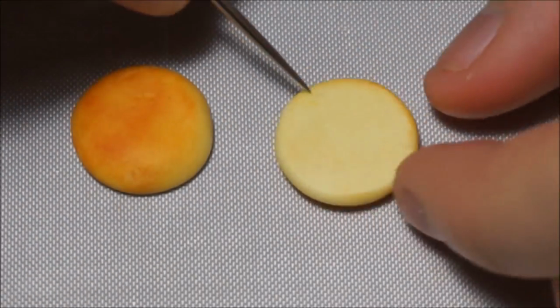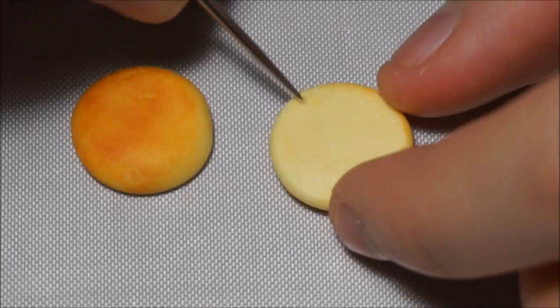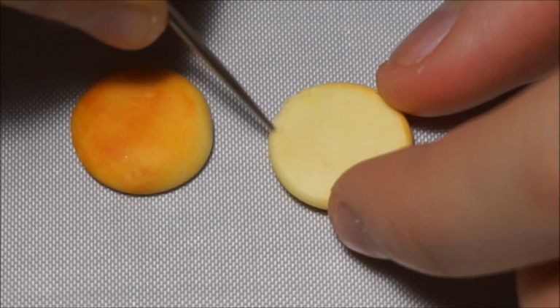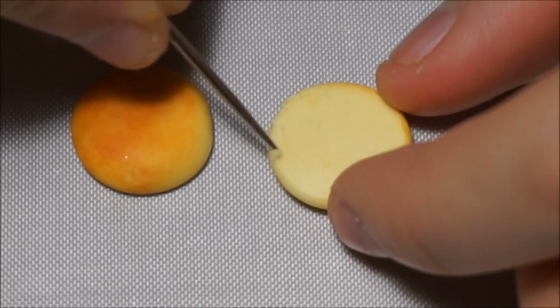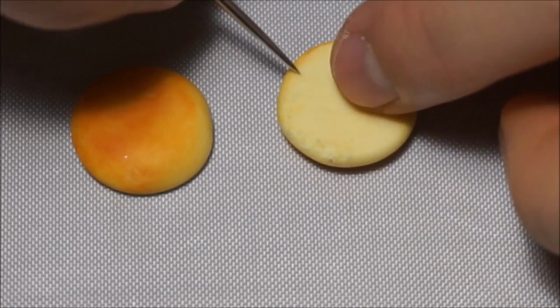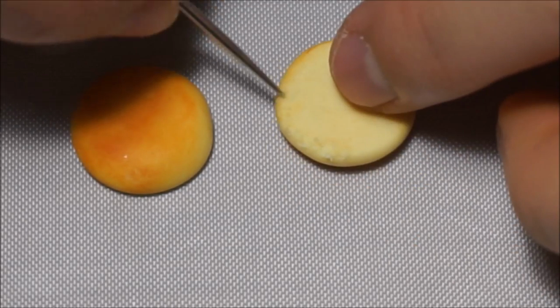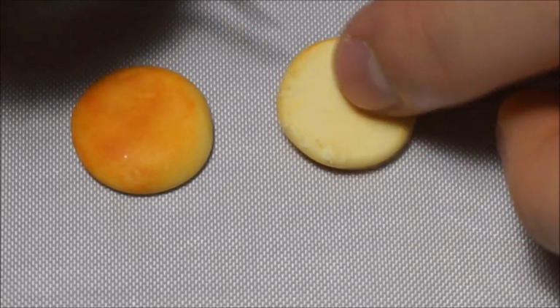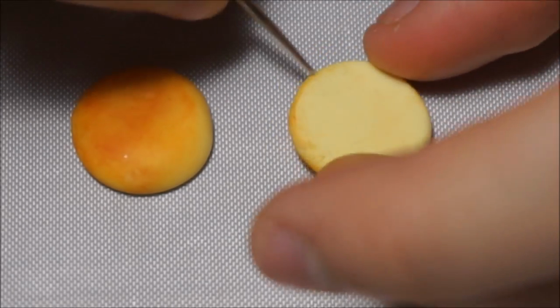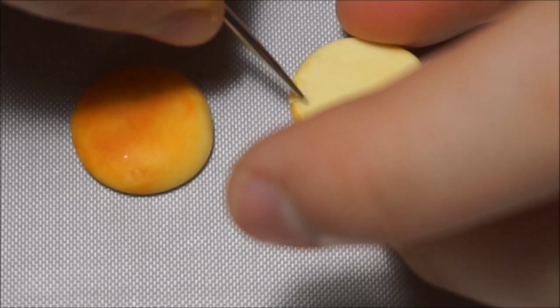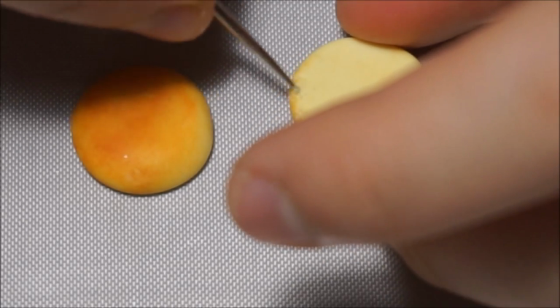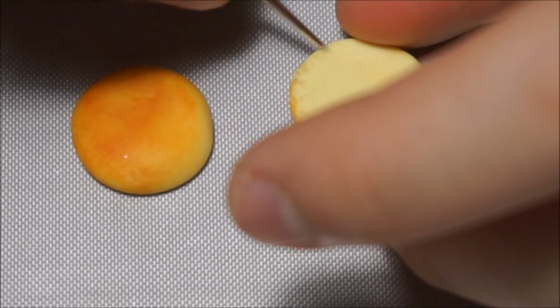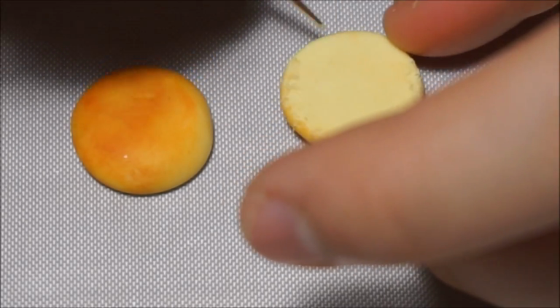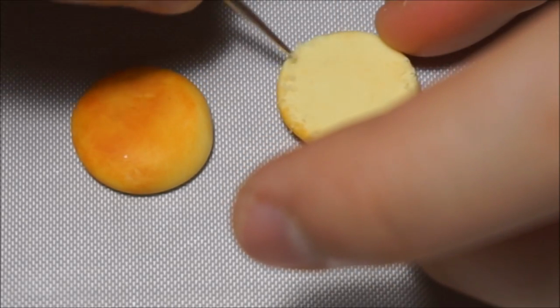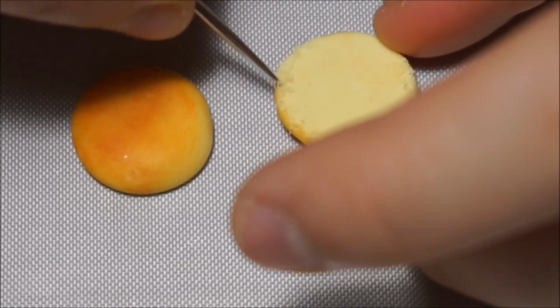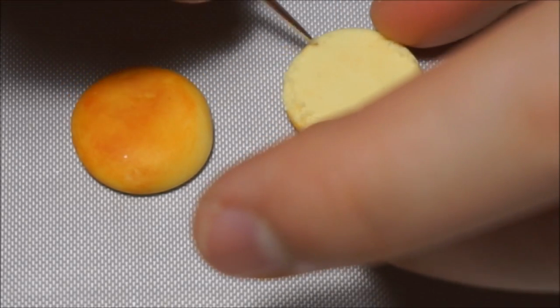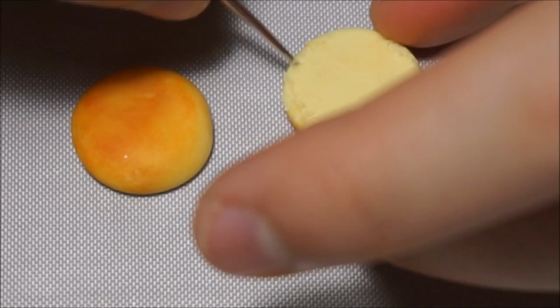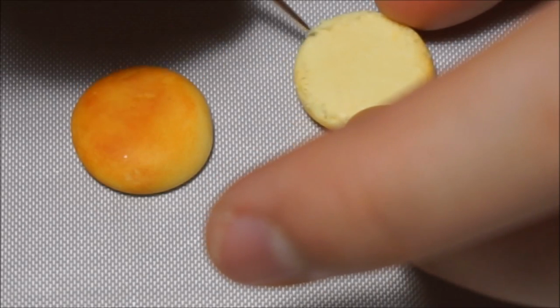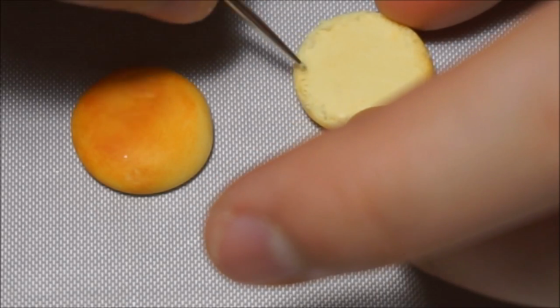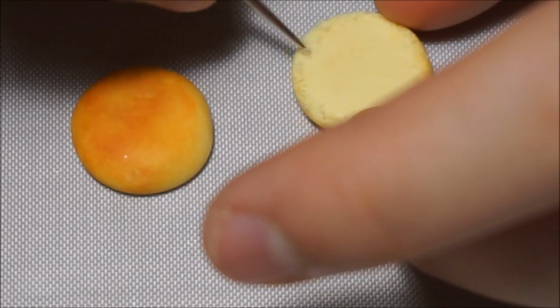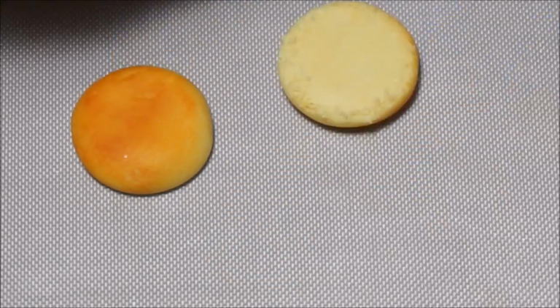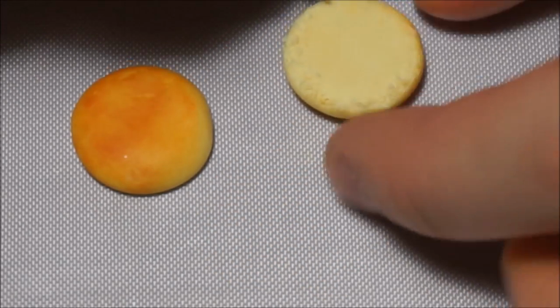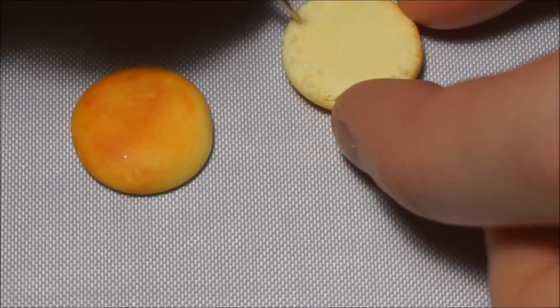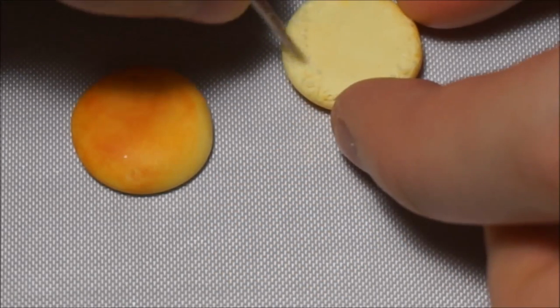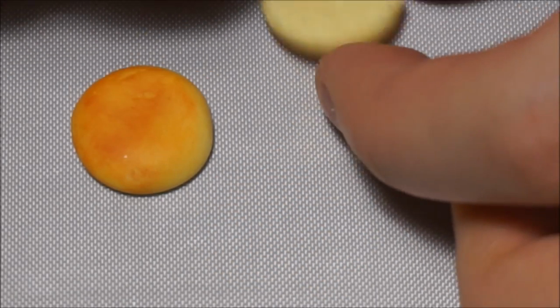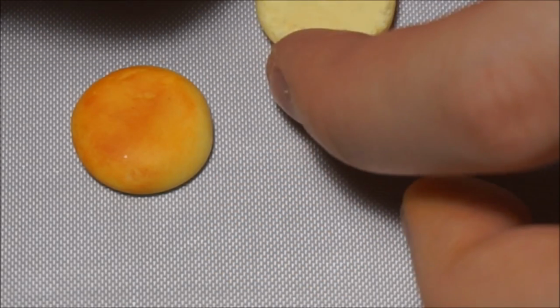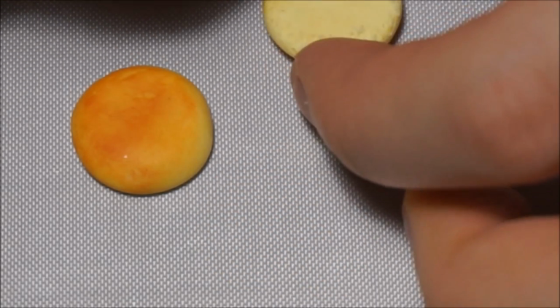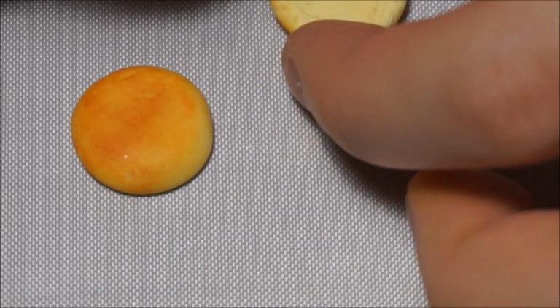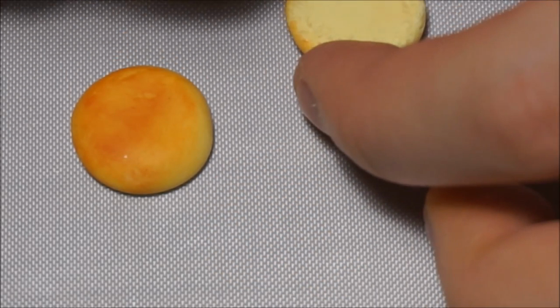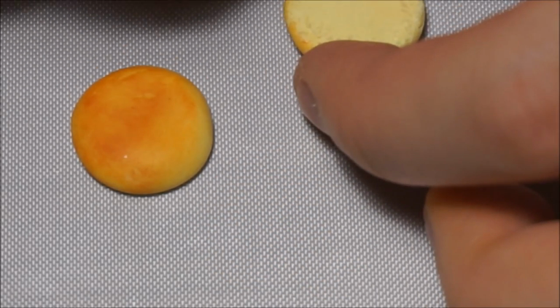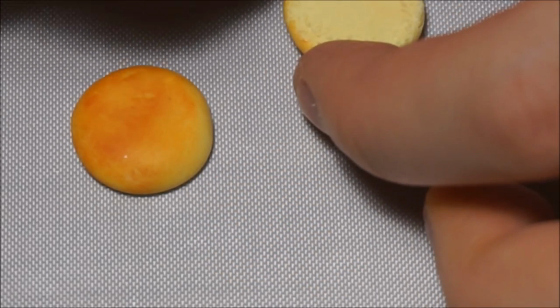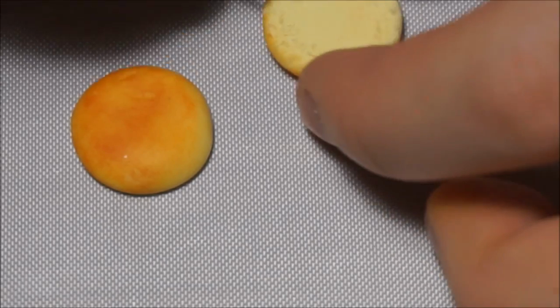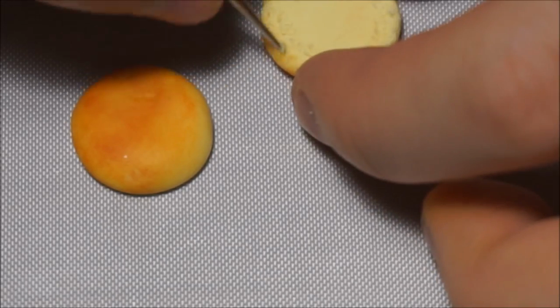Flip one up to make it the bottom part. Use a needle to add texture to it and make it look like a braid by poking on the clay.